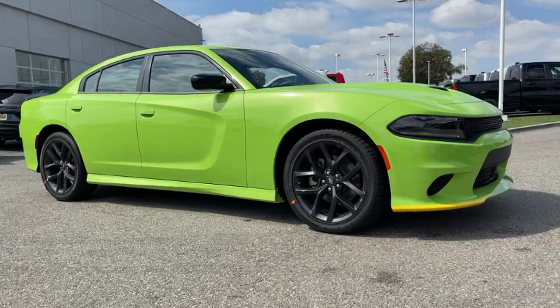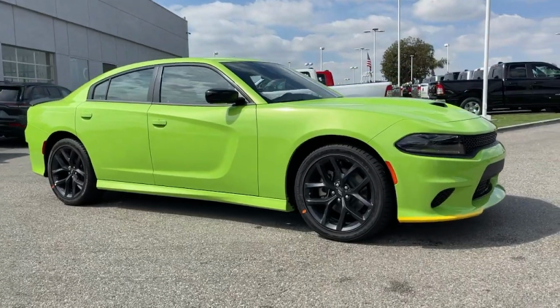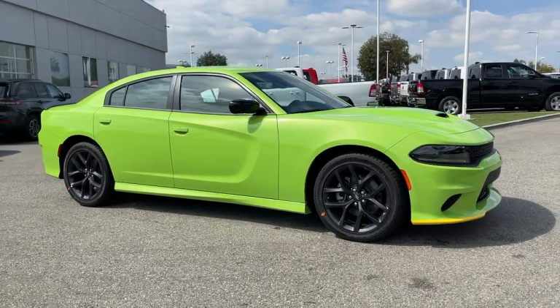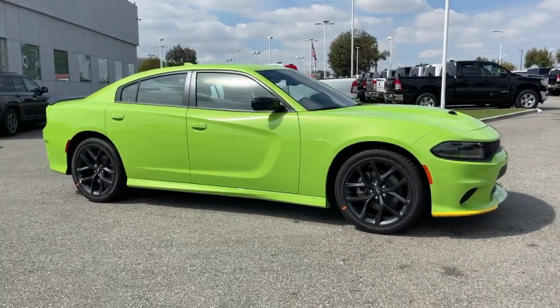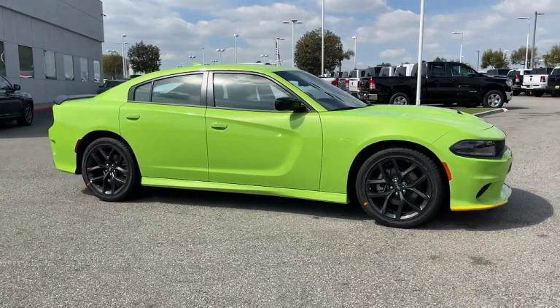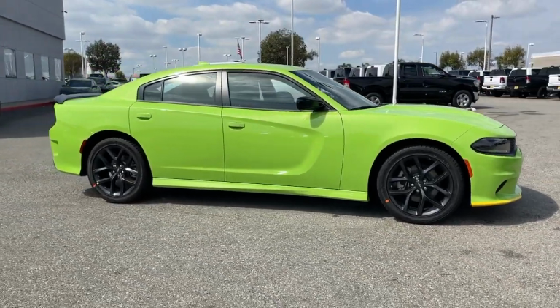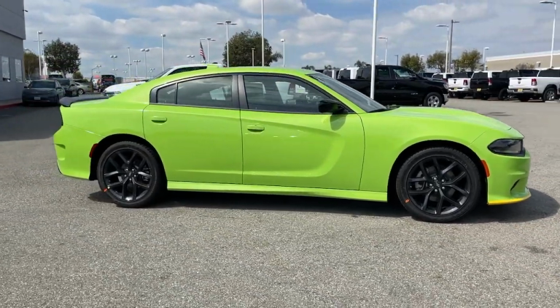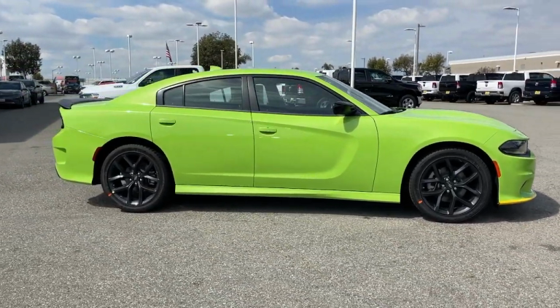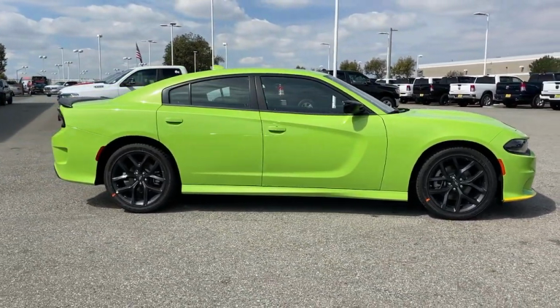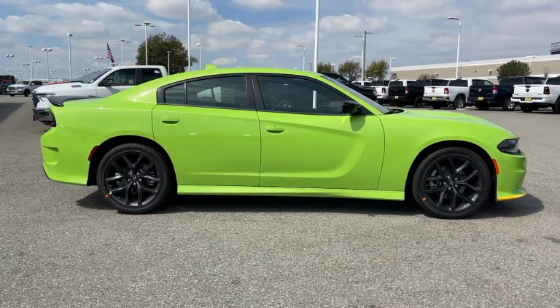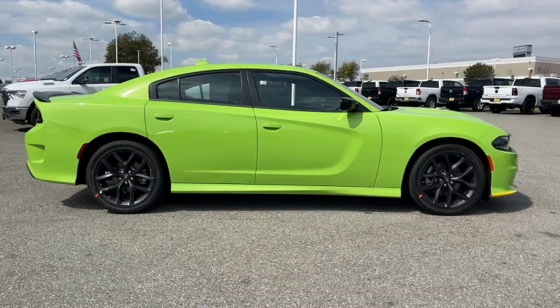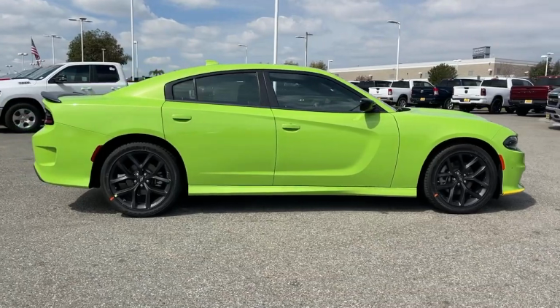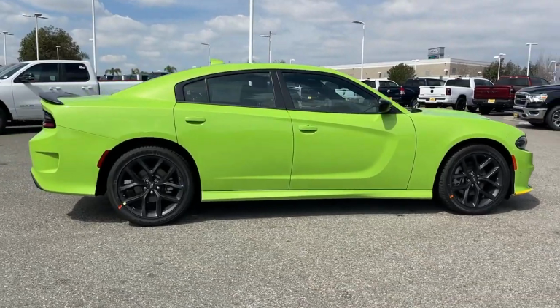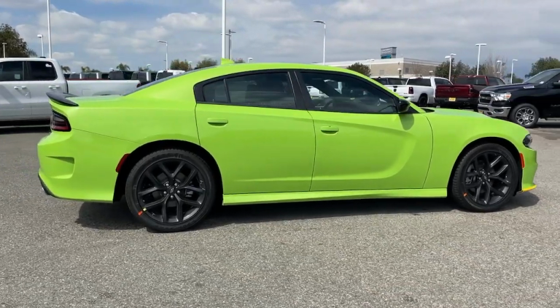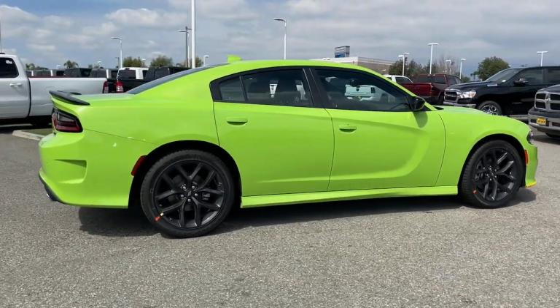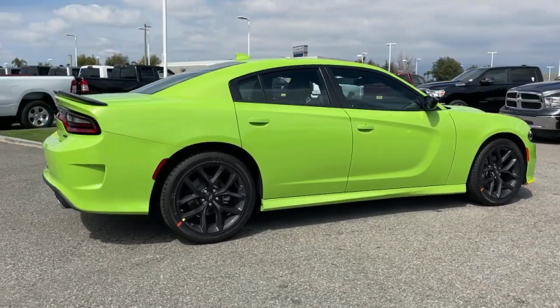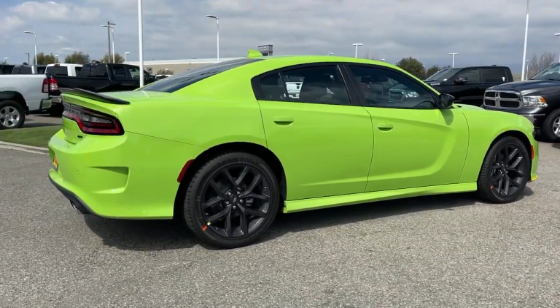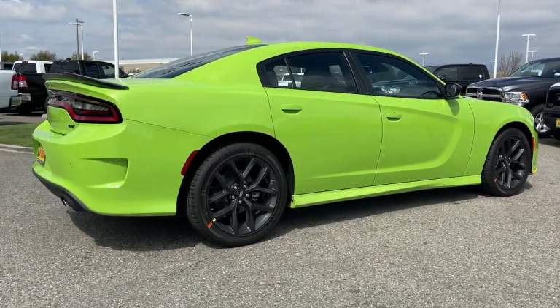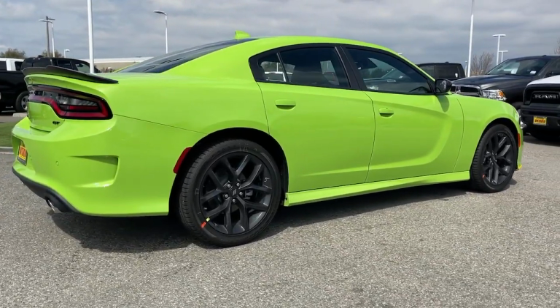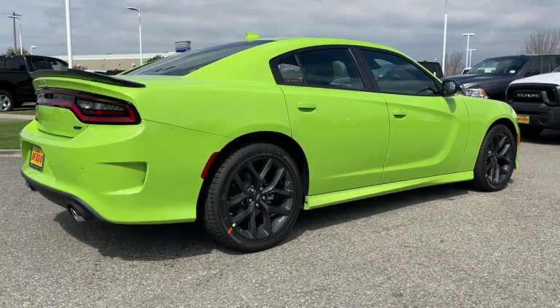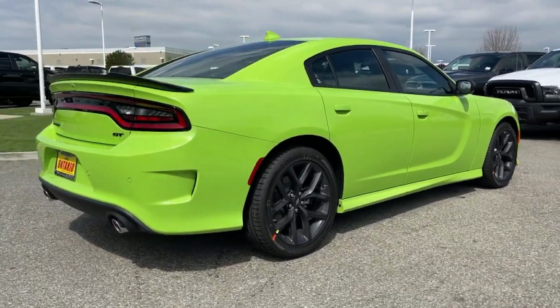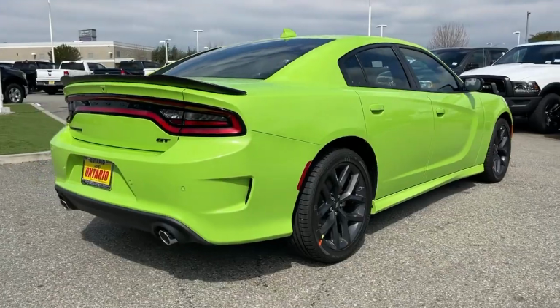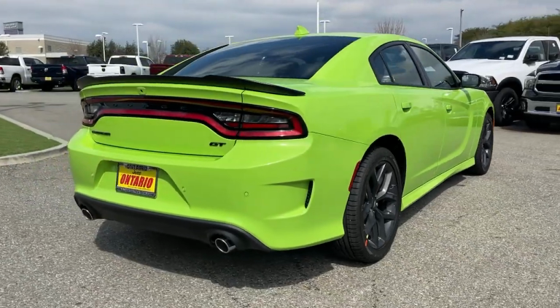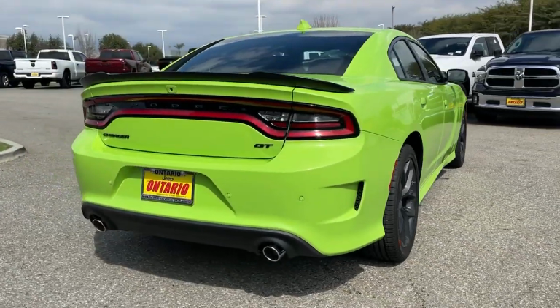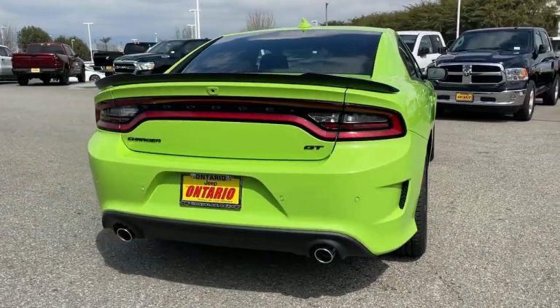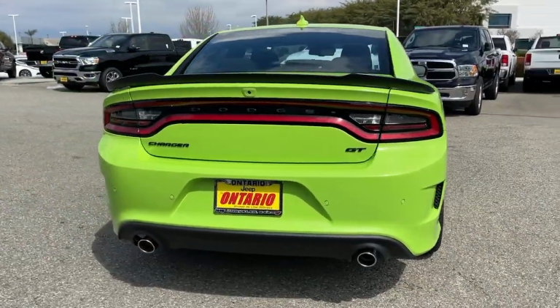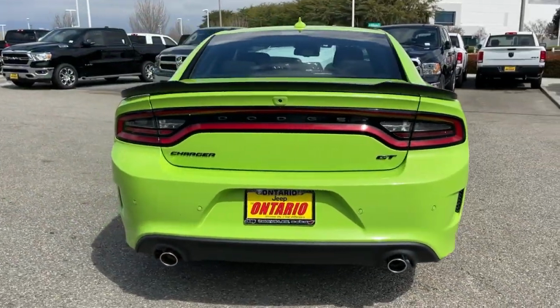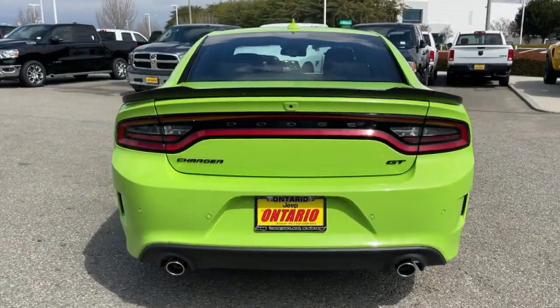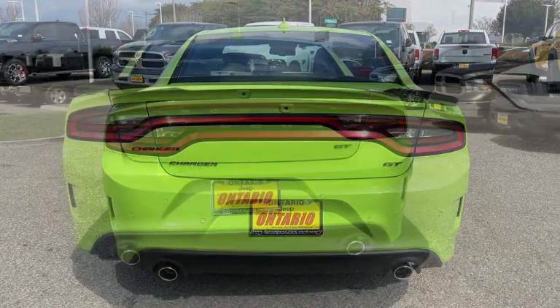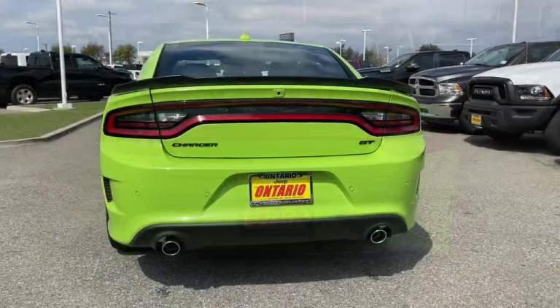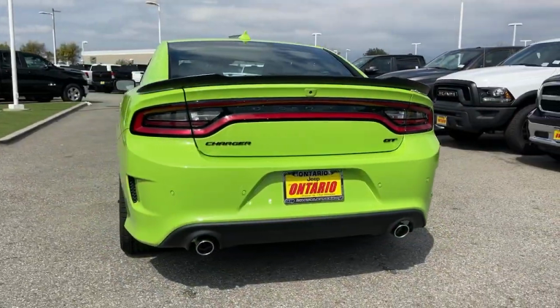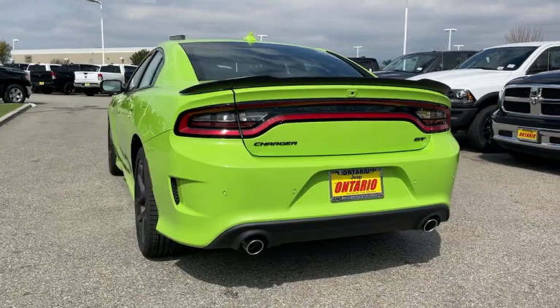Get a feel for the 2023 Dodge Charger. The Charger's advanced design lets you tap into seriously savage performance when you want it and save fuel when you don't. With four doors, it's a family-friendly muscle car that's surprisingly versatile.